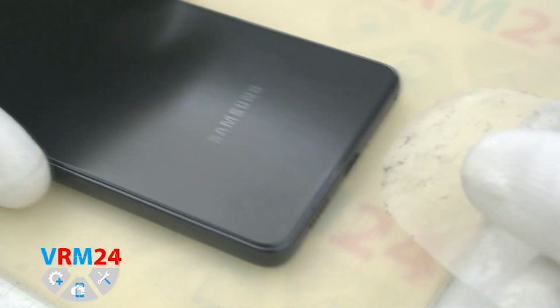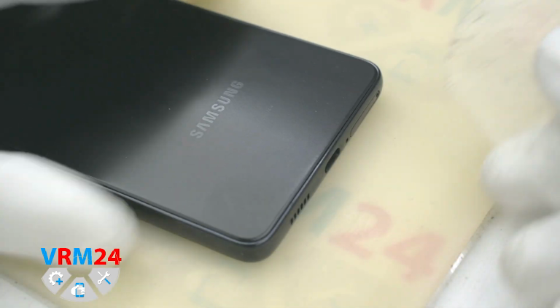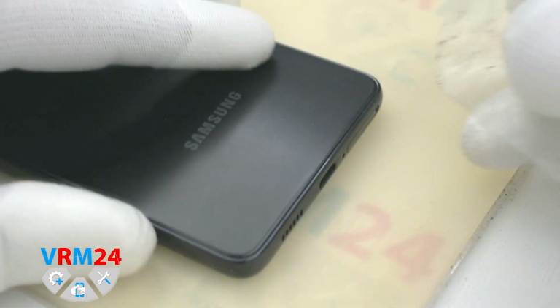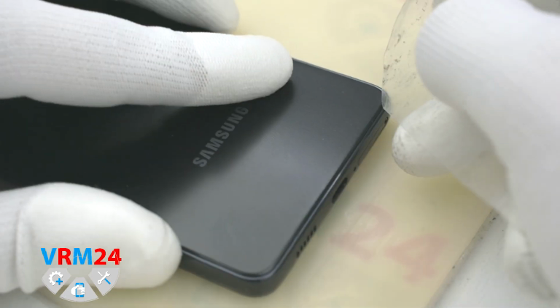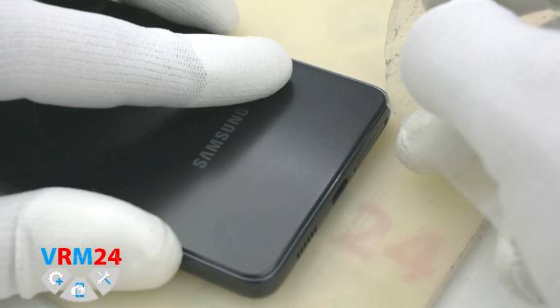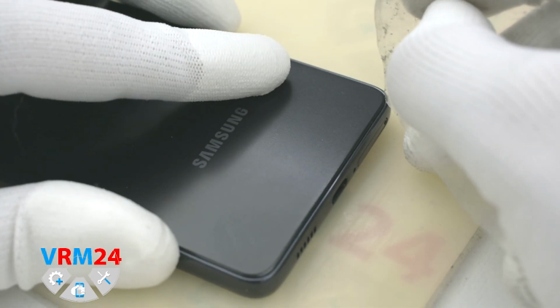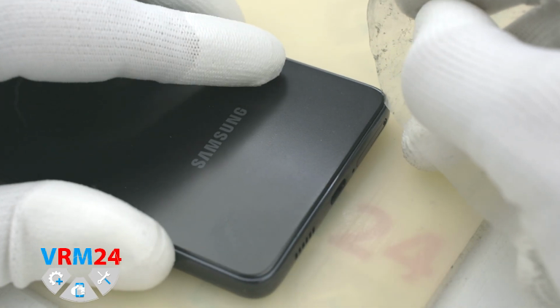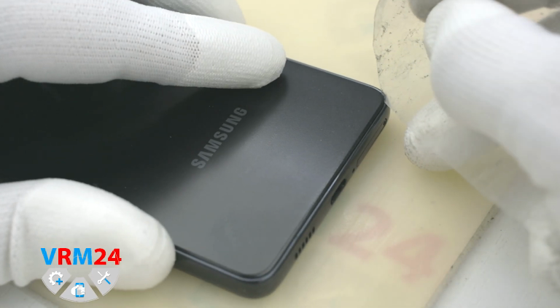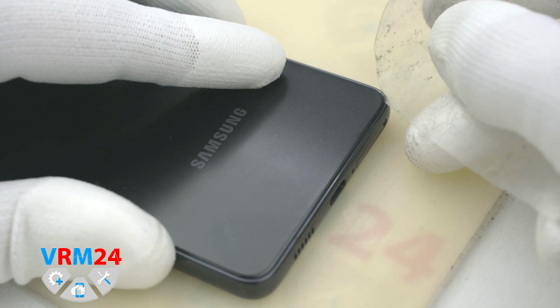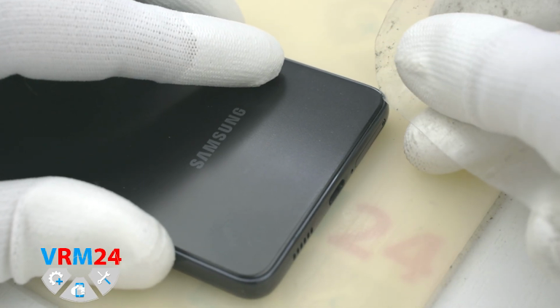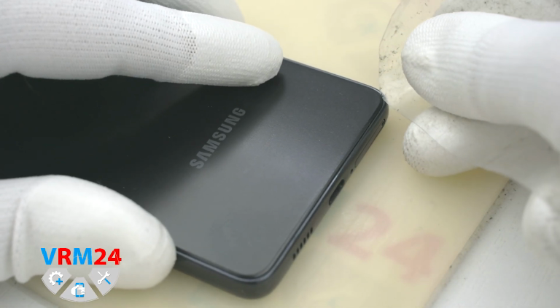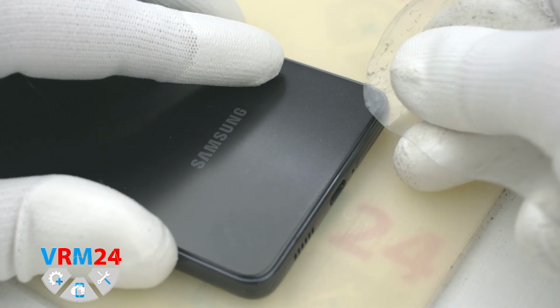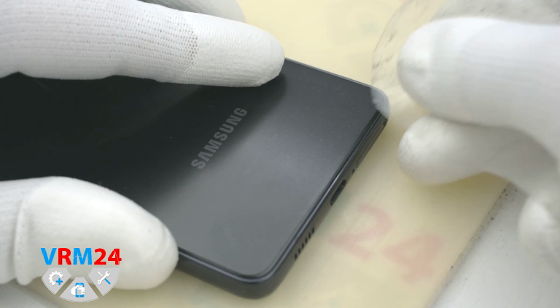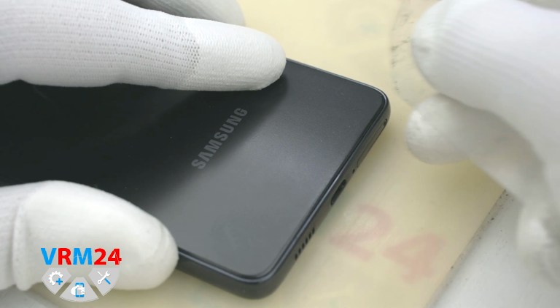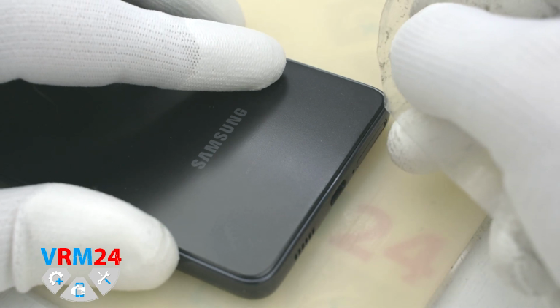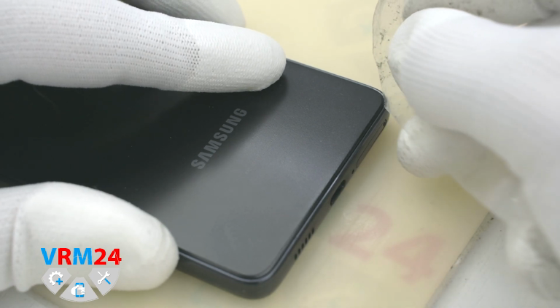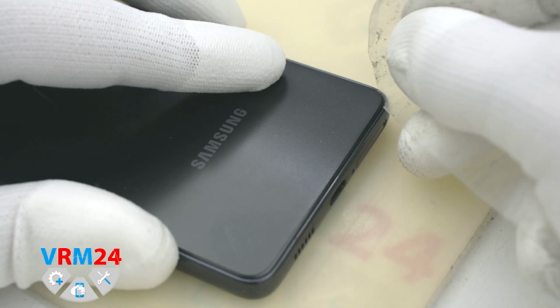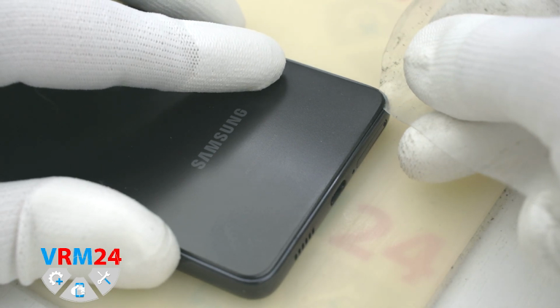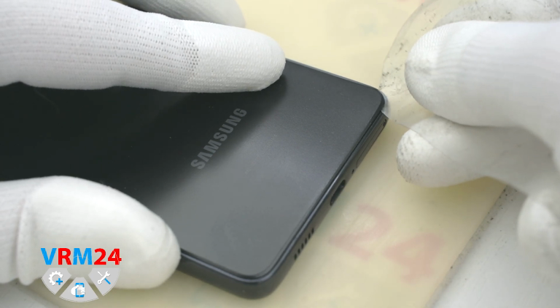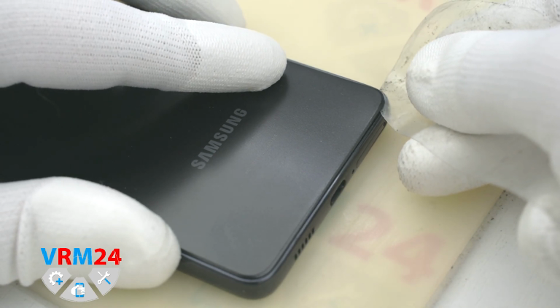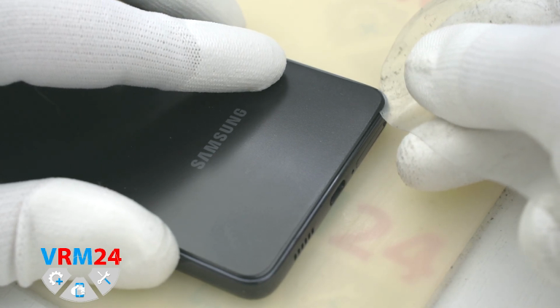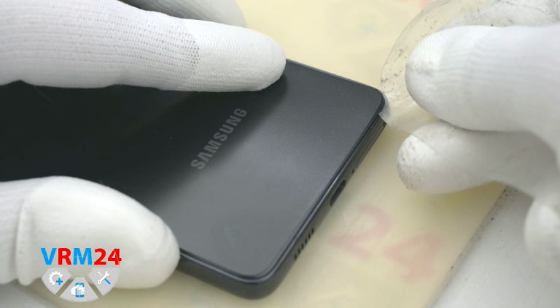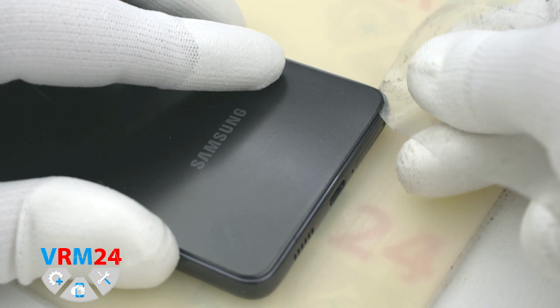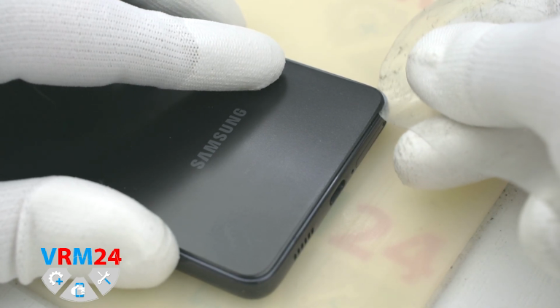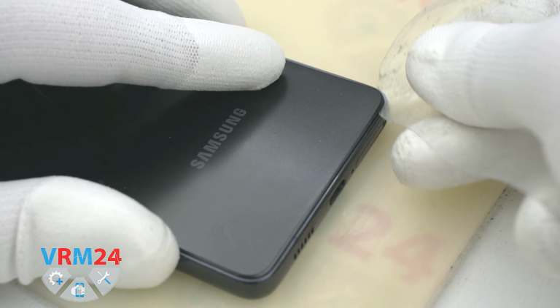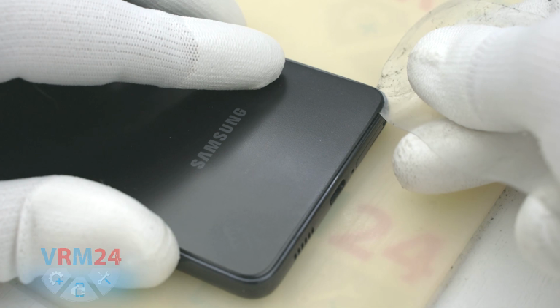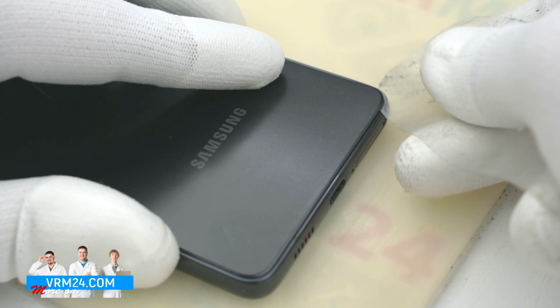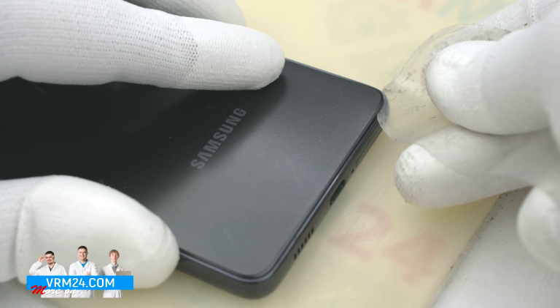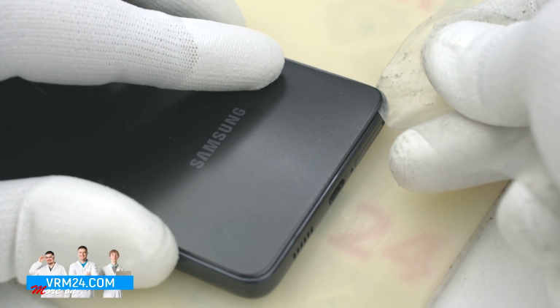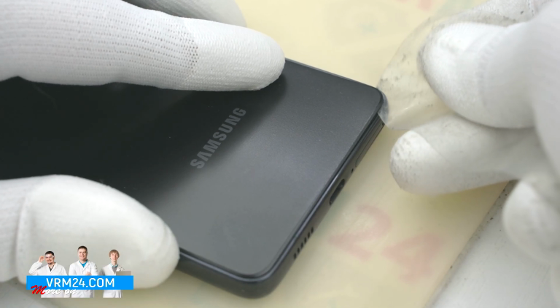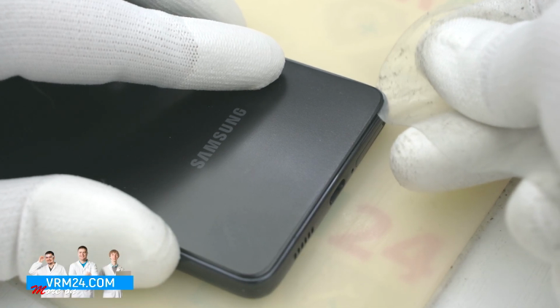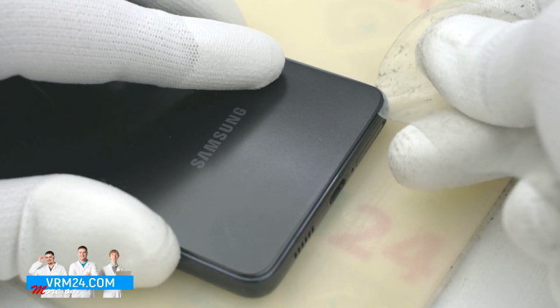We take a plastic film, insert it into the hole between the cover and the display frame, and separate the back cover. We carefully move the film along the edge of the back cover.